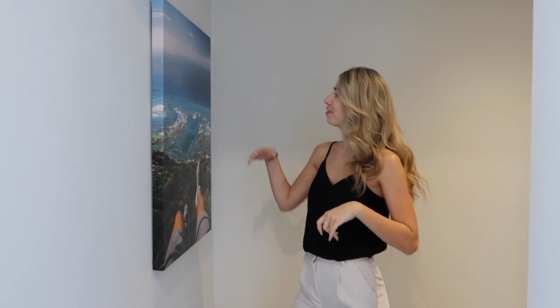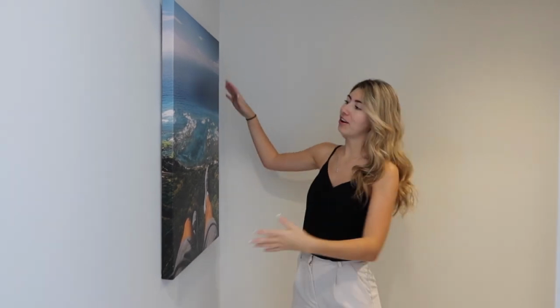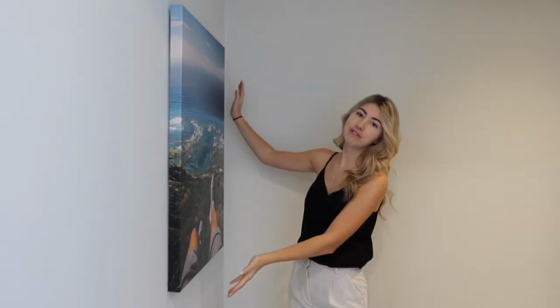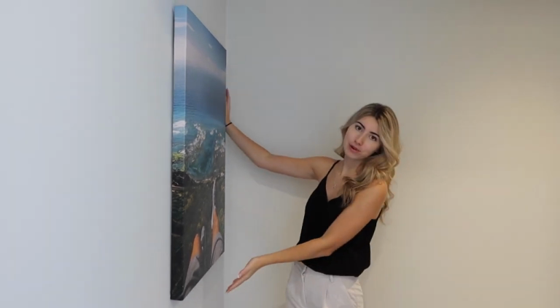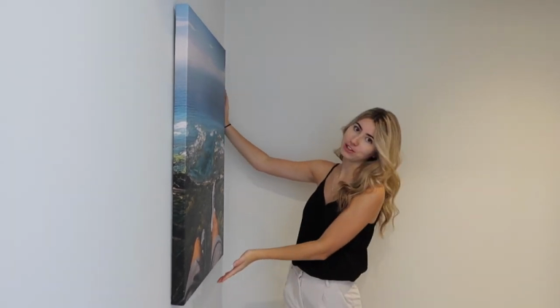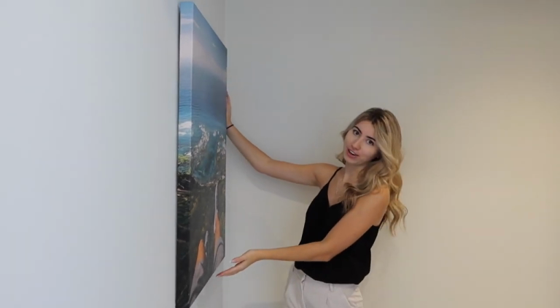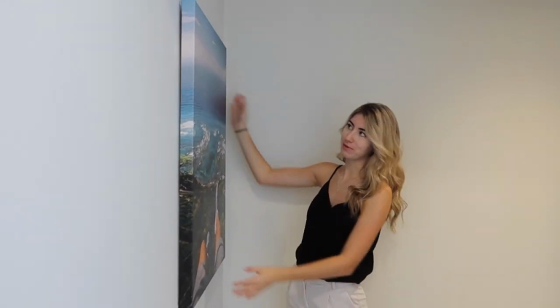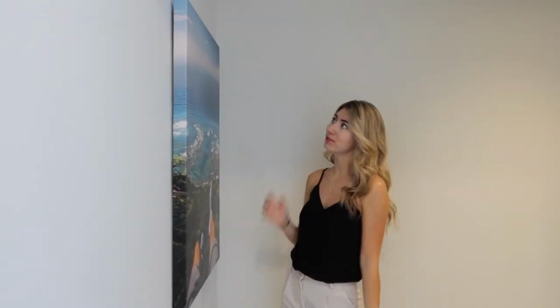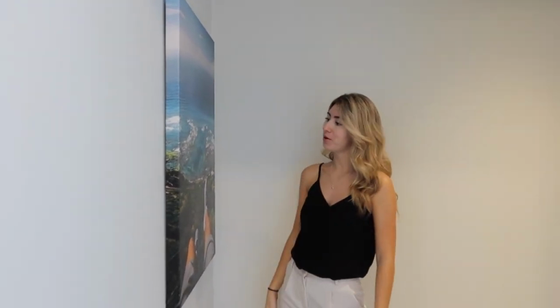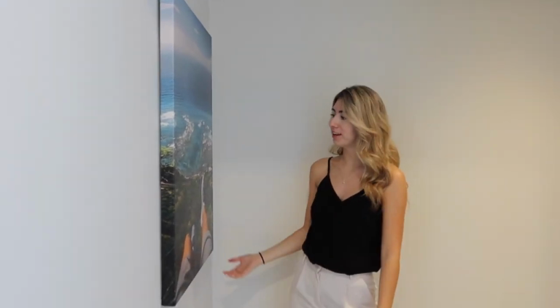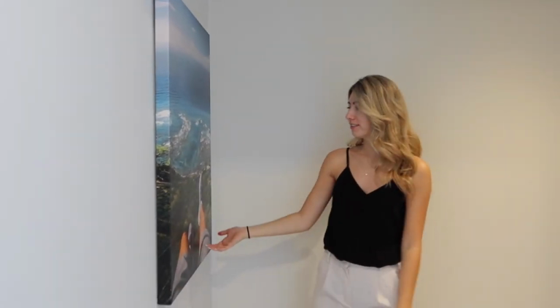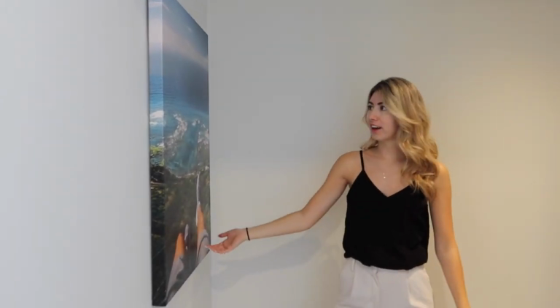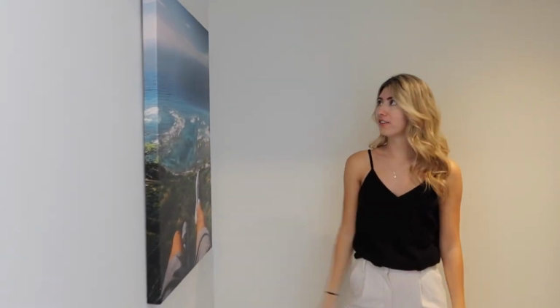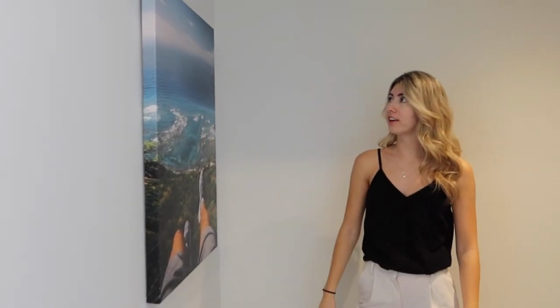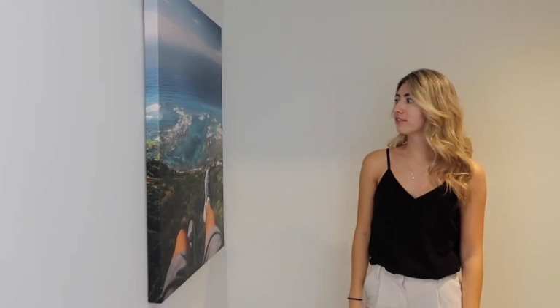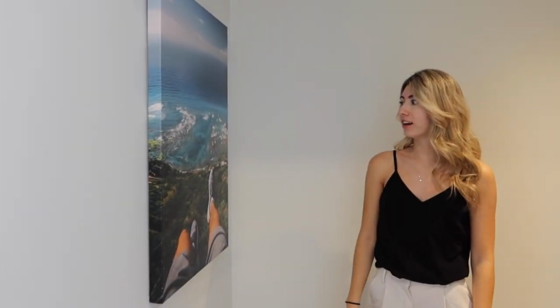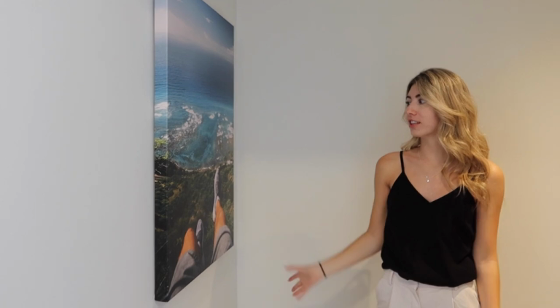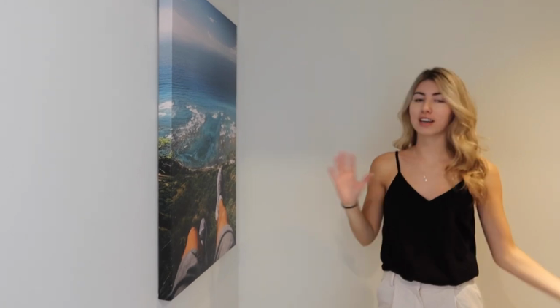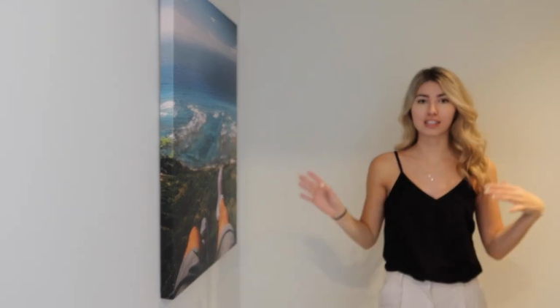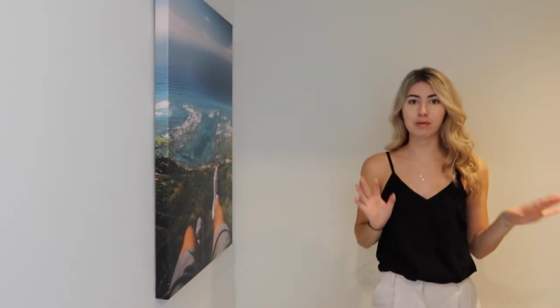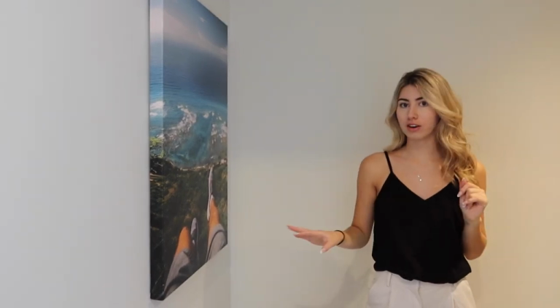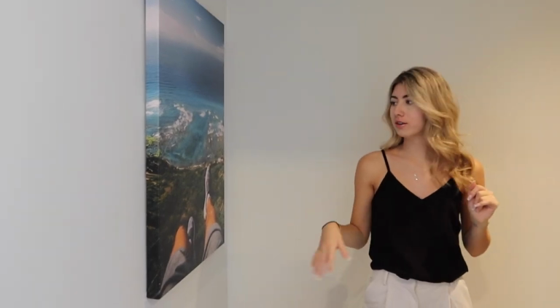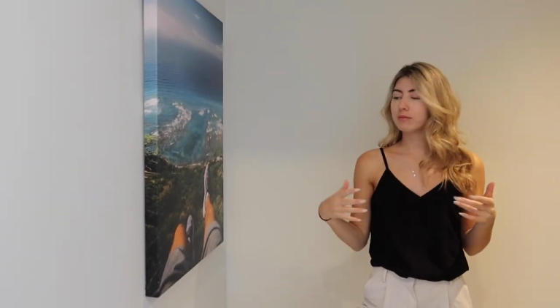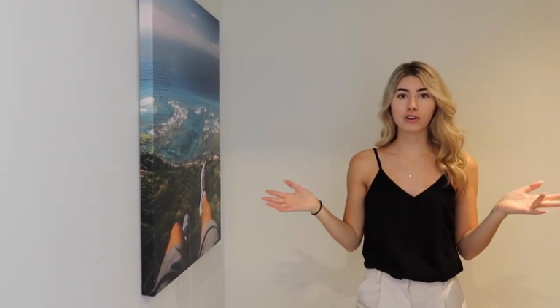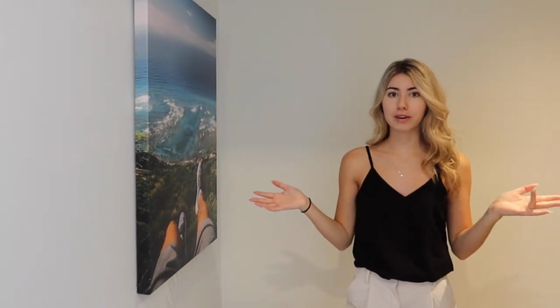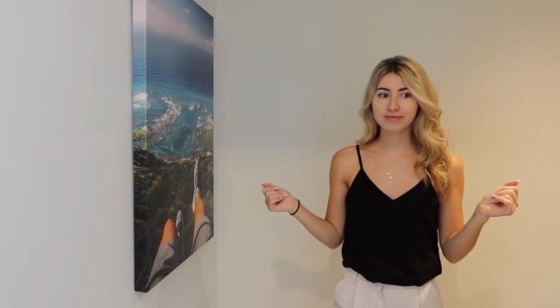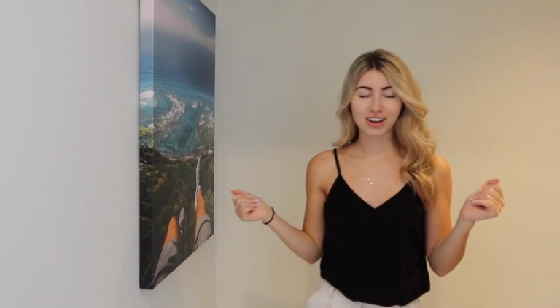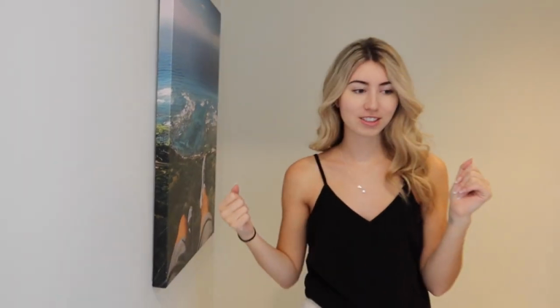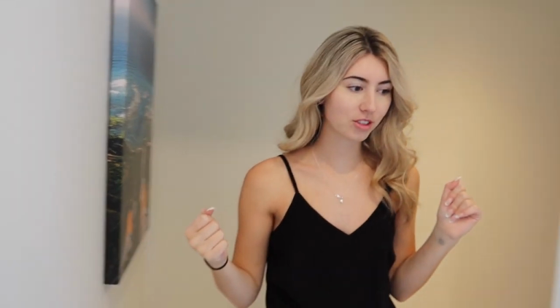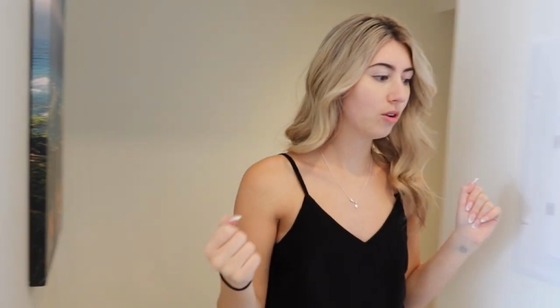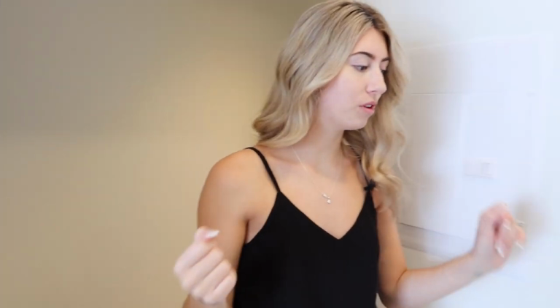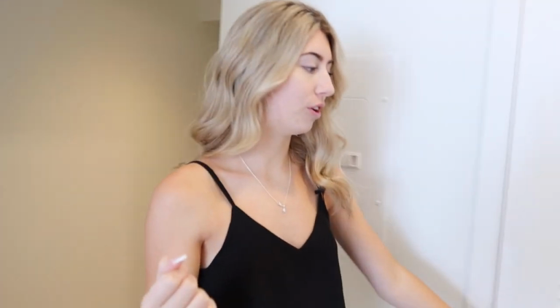With our favorite picture that Eric took while he was in Hawaii. I love it. I just think it kind of sets the vibe of the condo before you come in. Awesome, so moving forward.